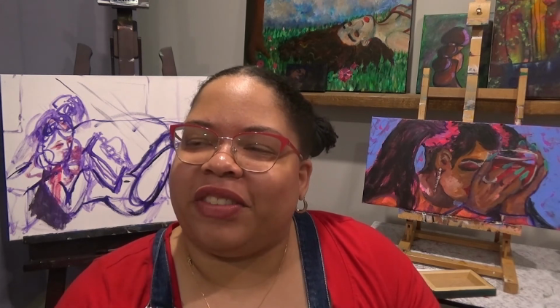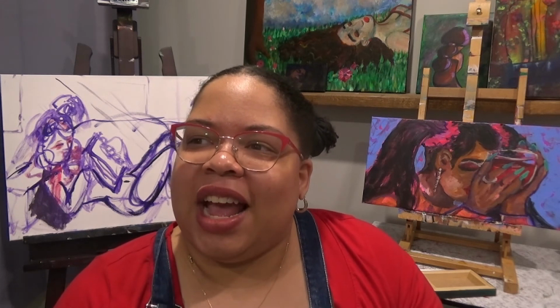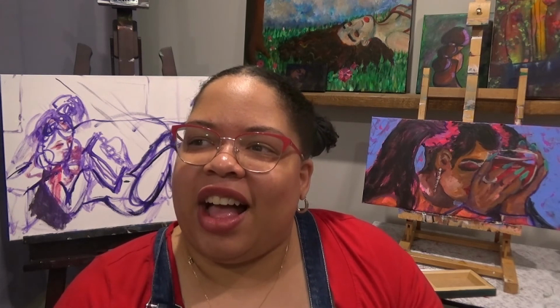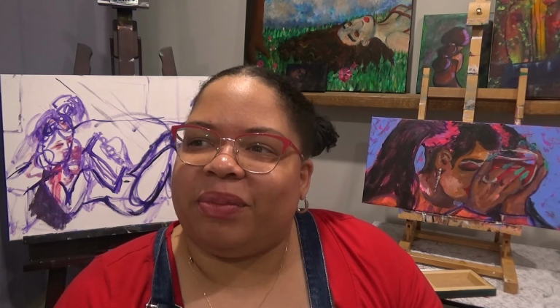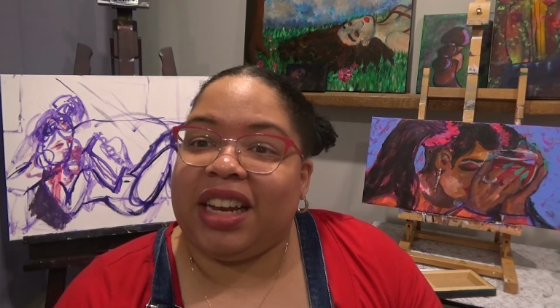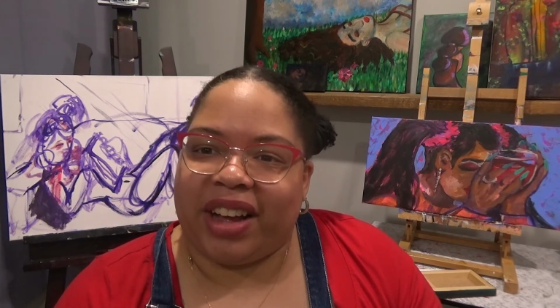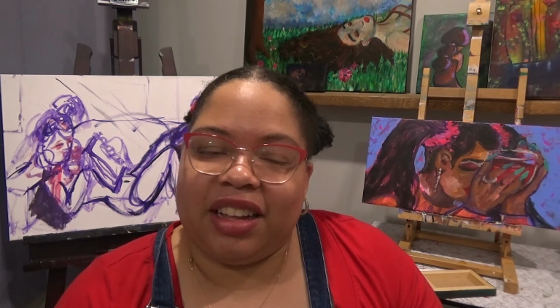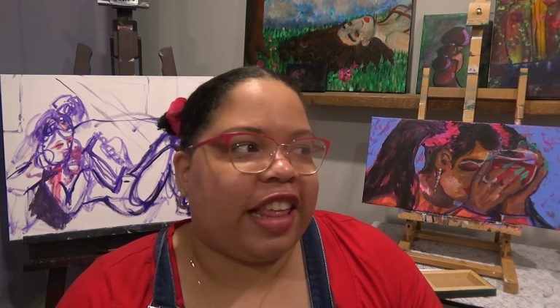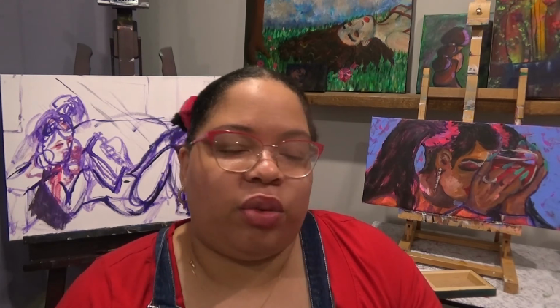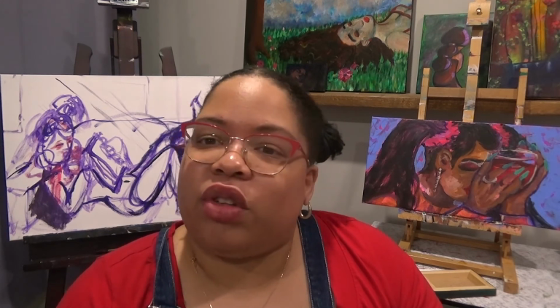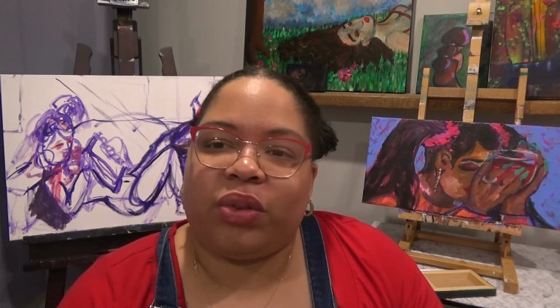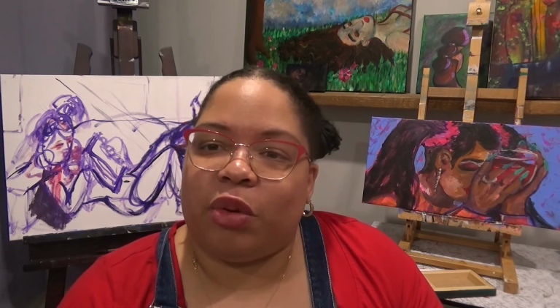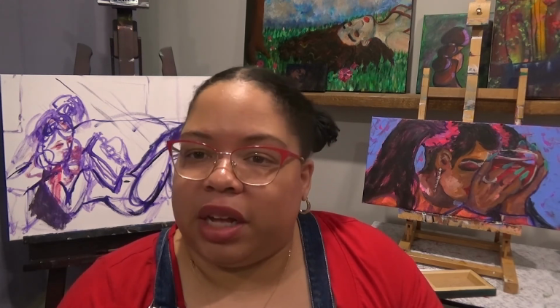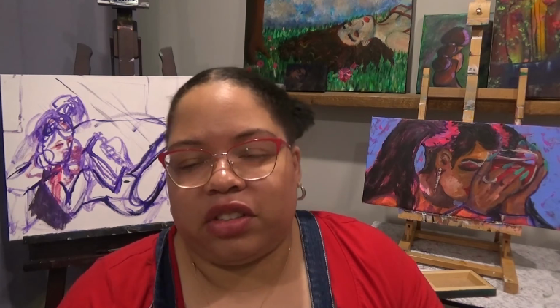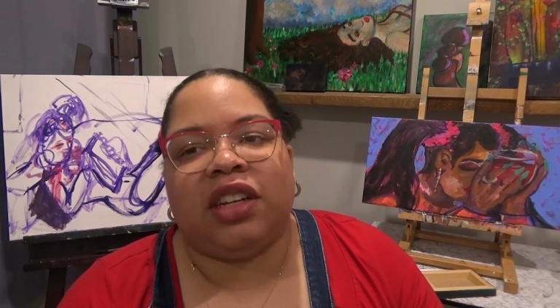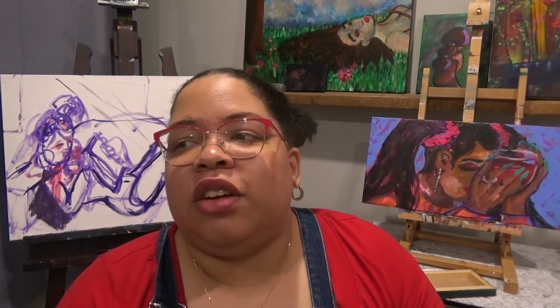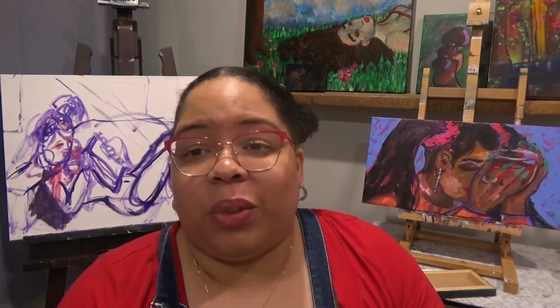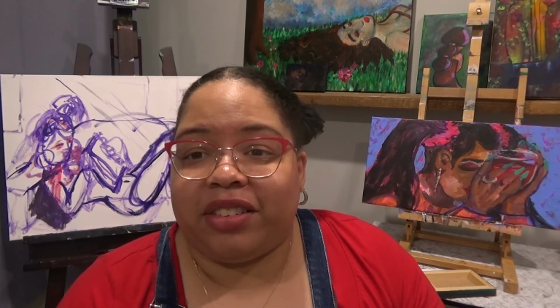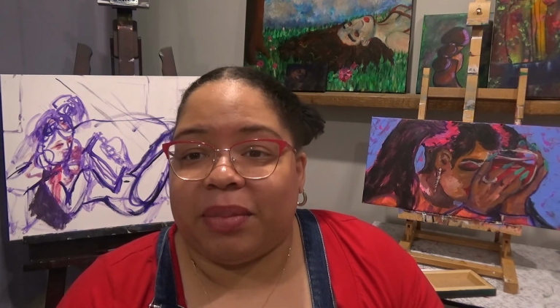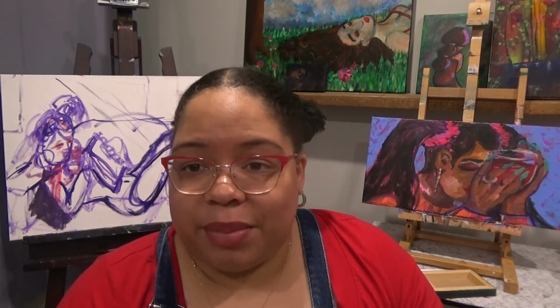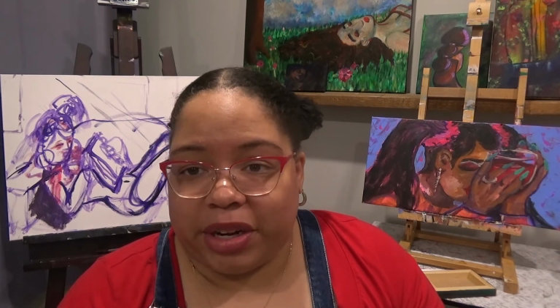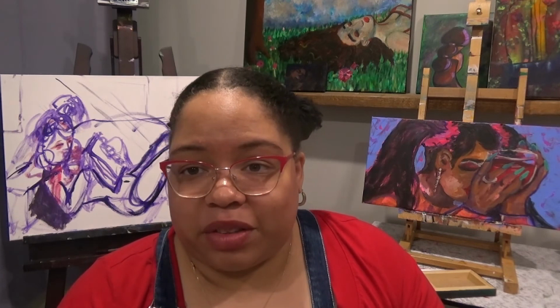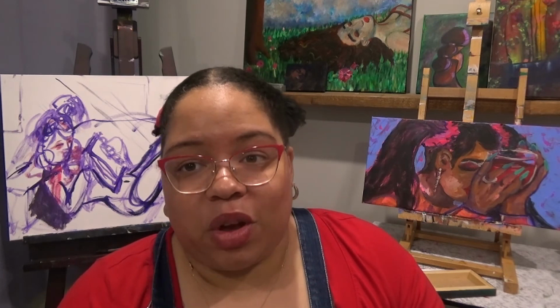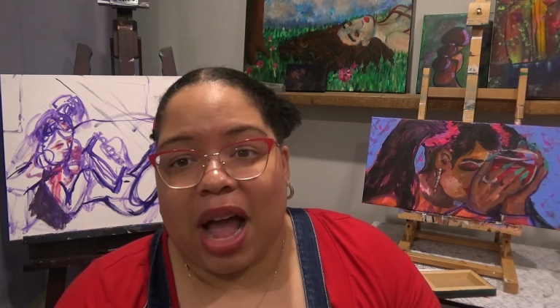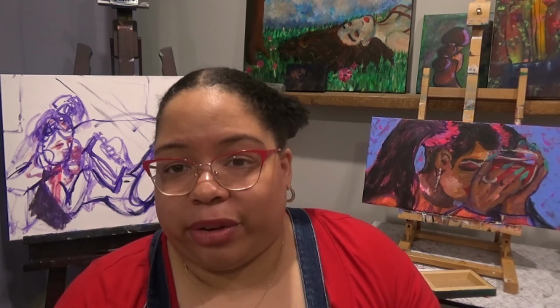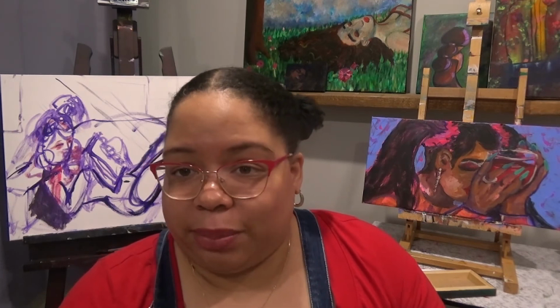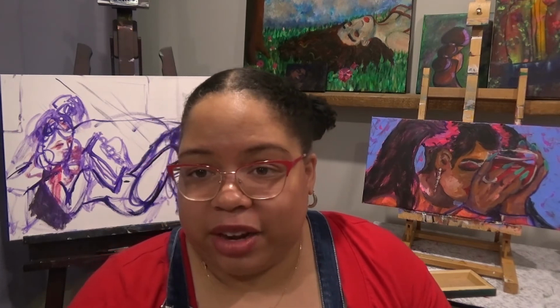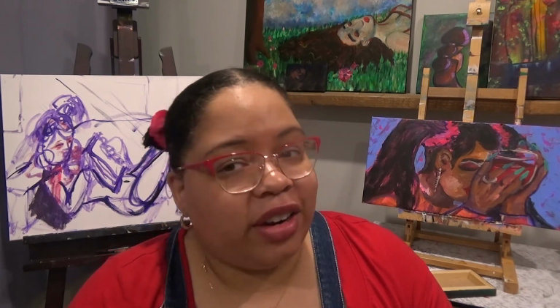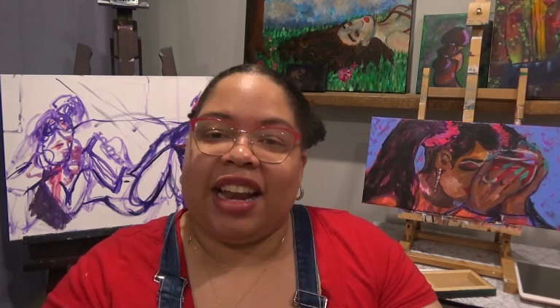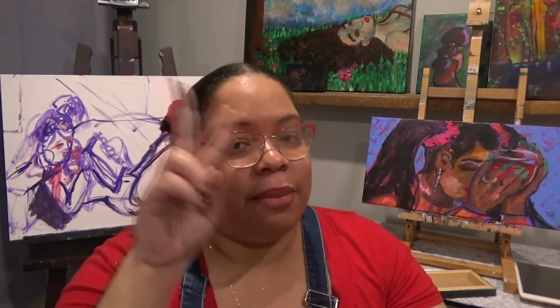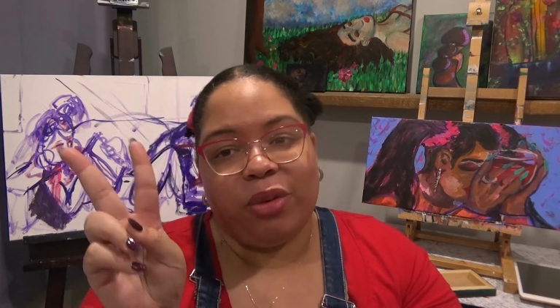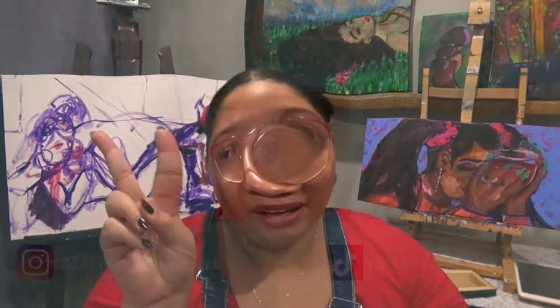Thank you so much for watching. My name is Marnese Nicole, I'm an acrylic painter, and I am out. Bye!